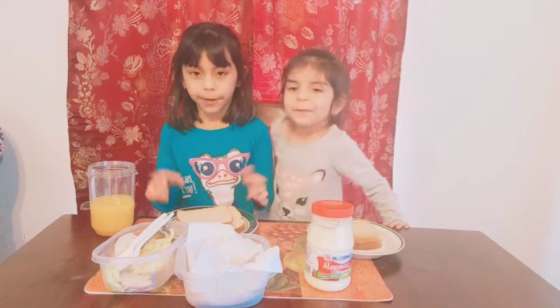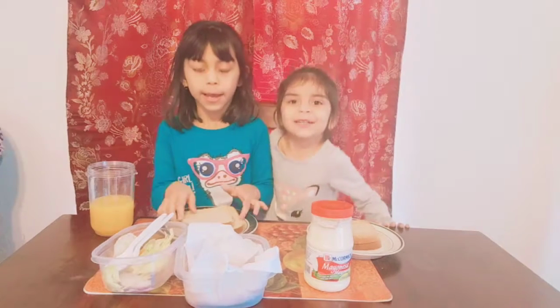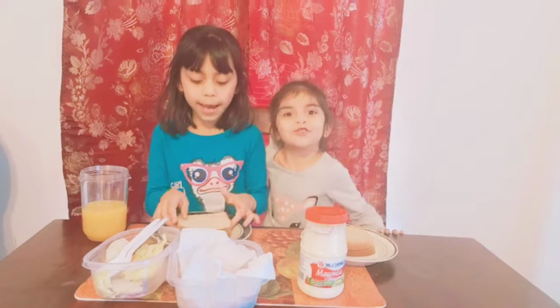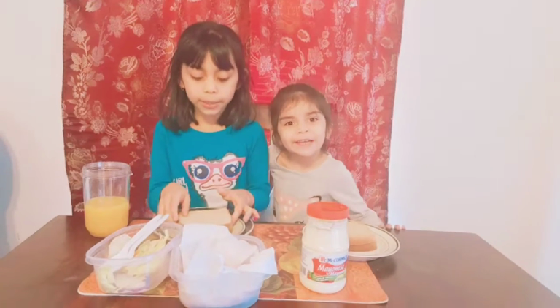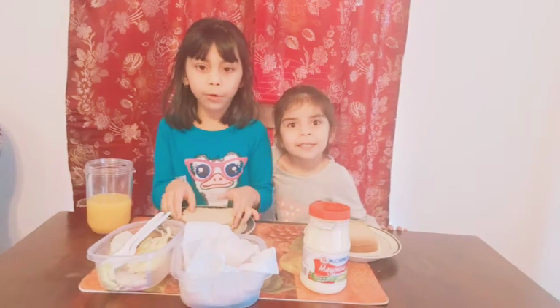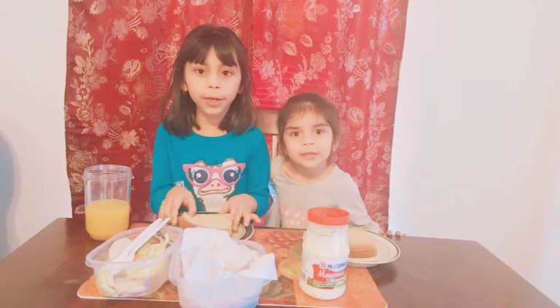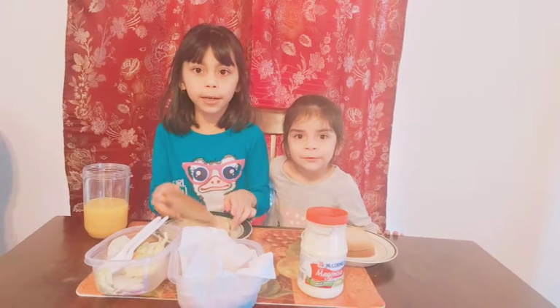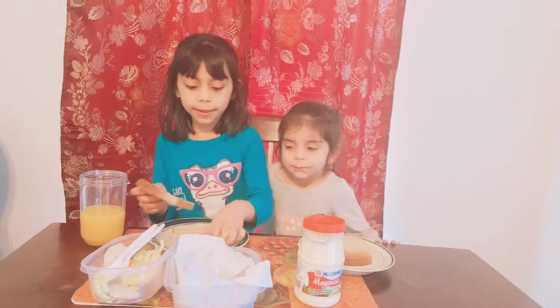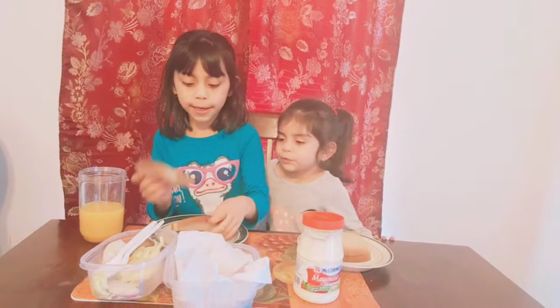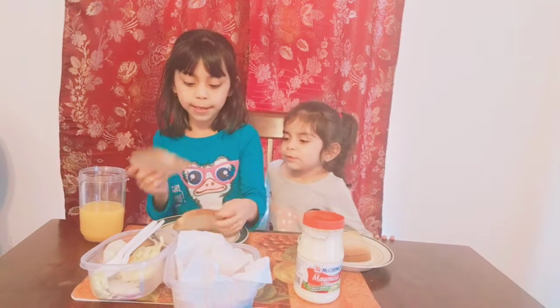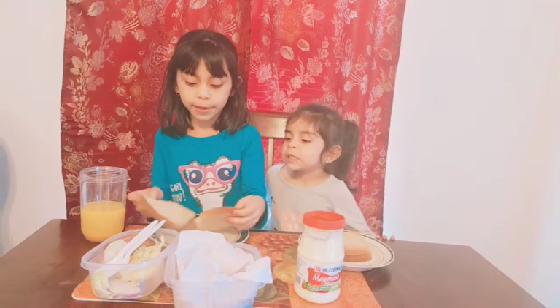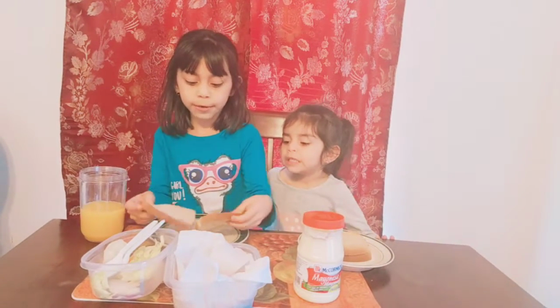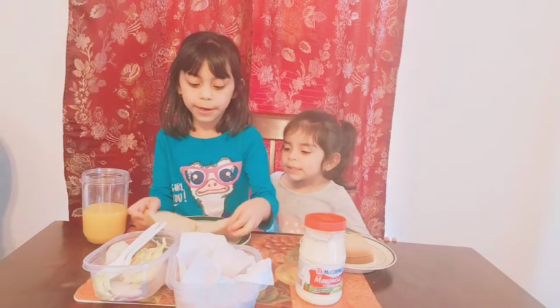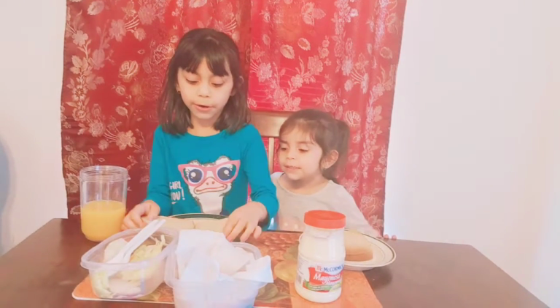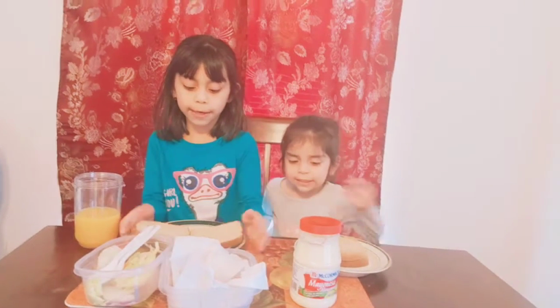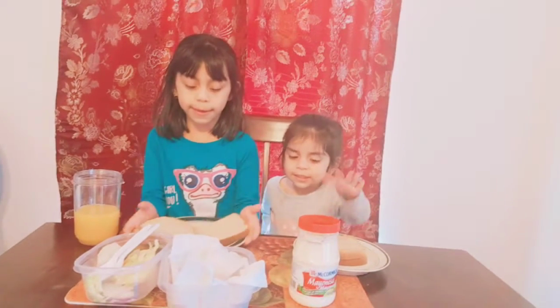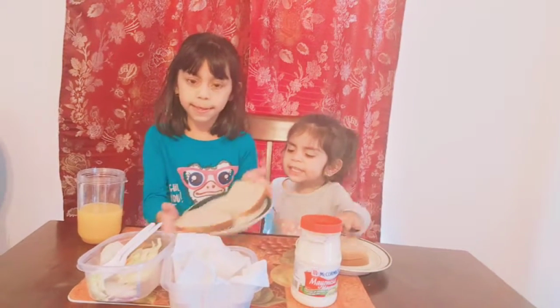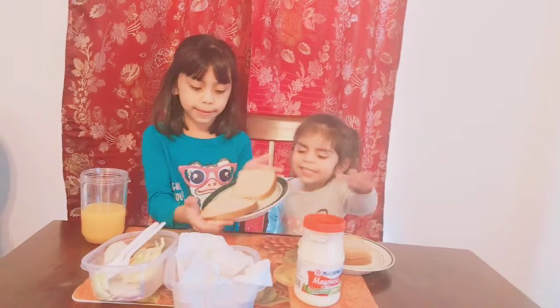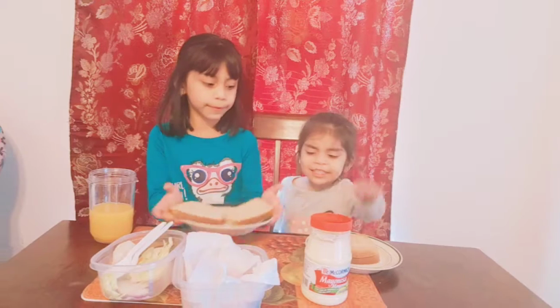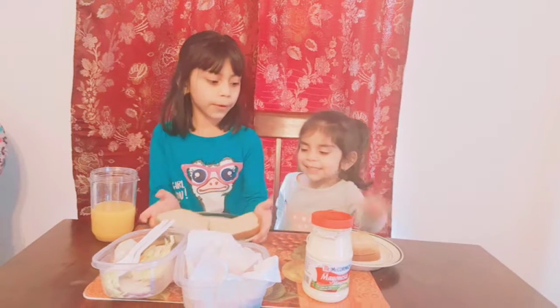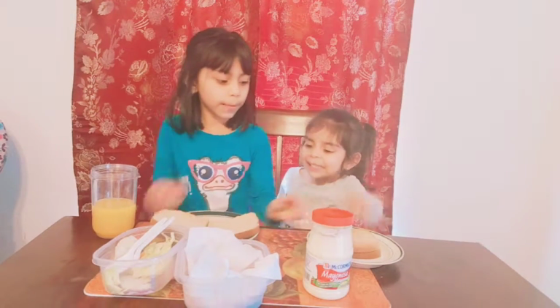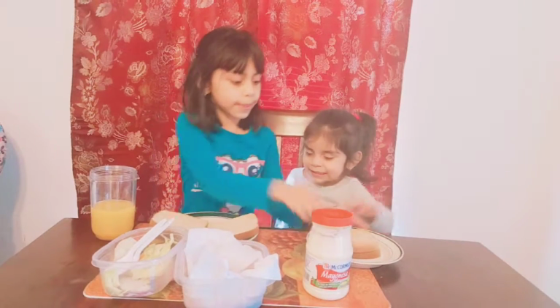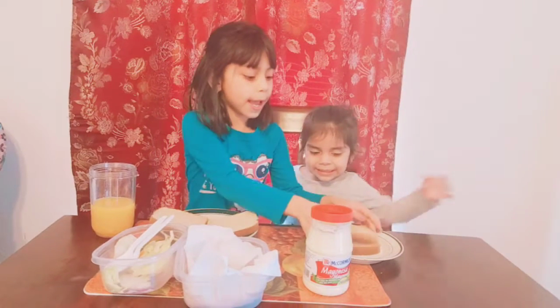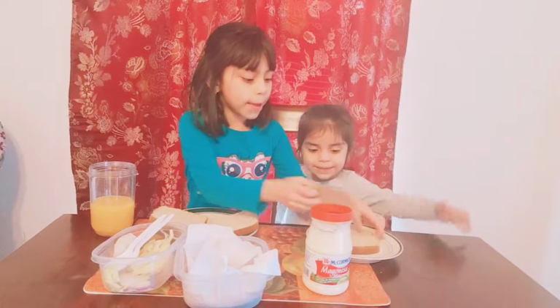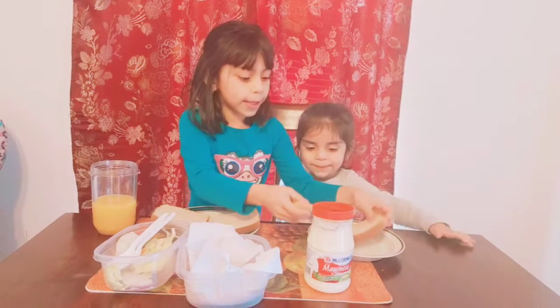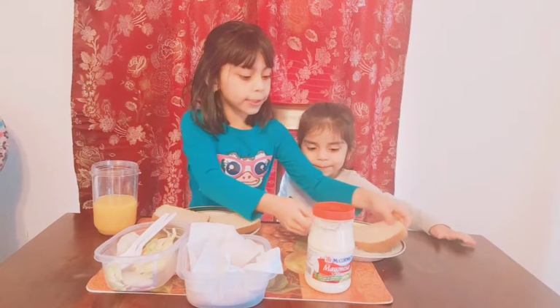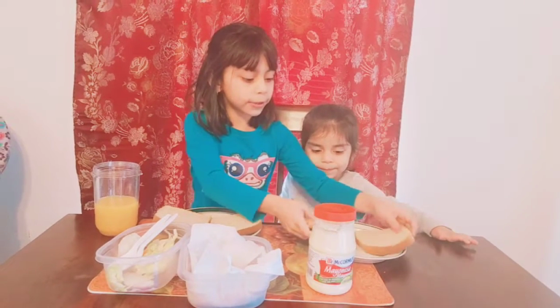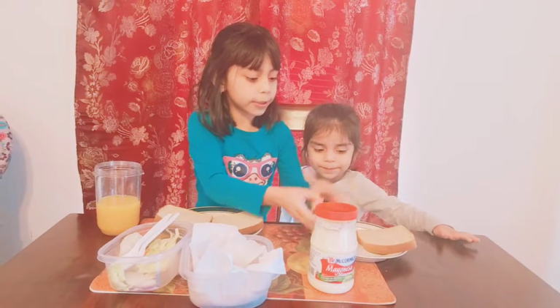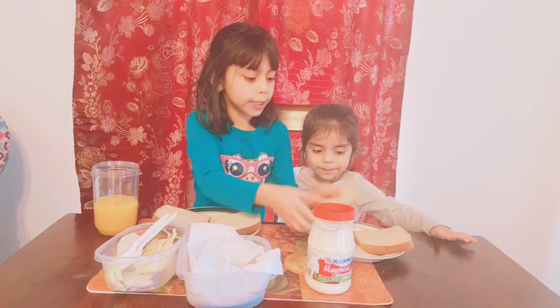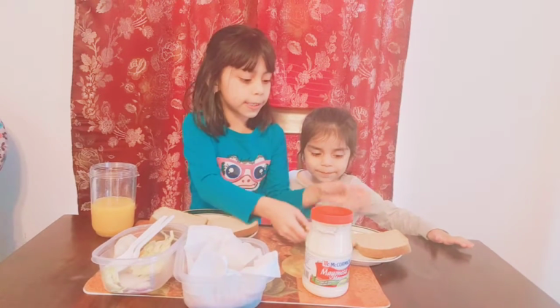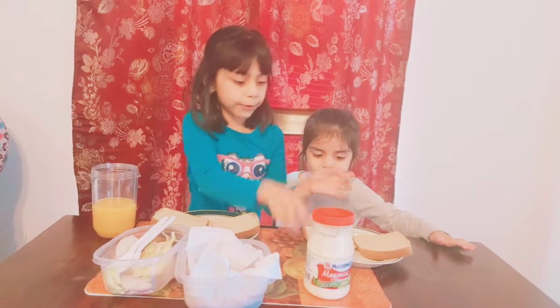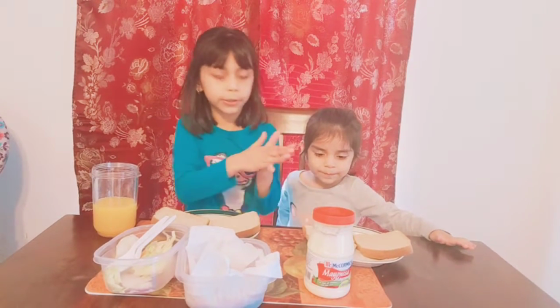We're going to need these and put this over here like this. And my little sister's going to do this sandwich too.